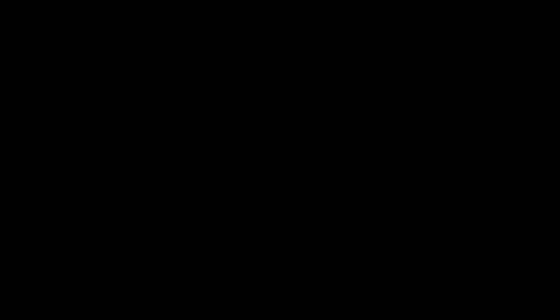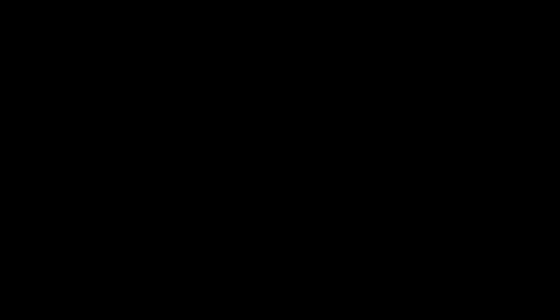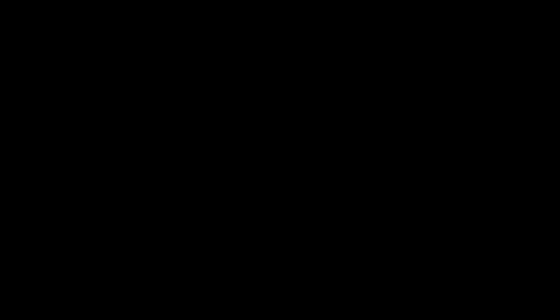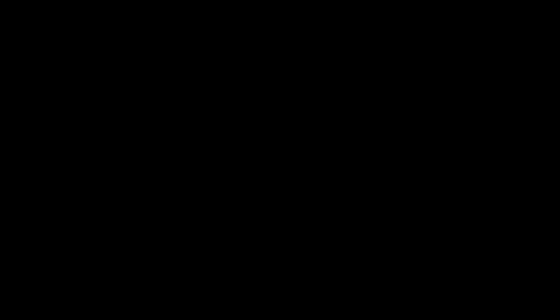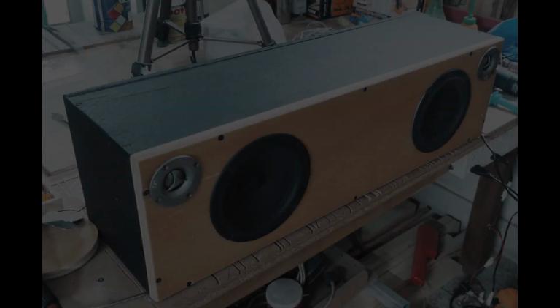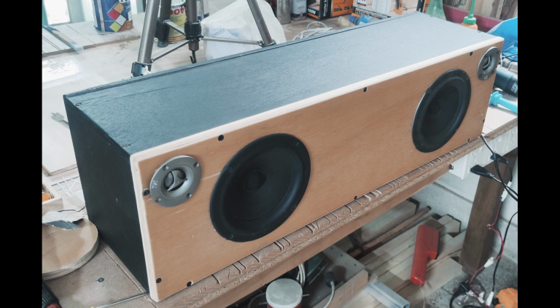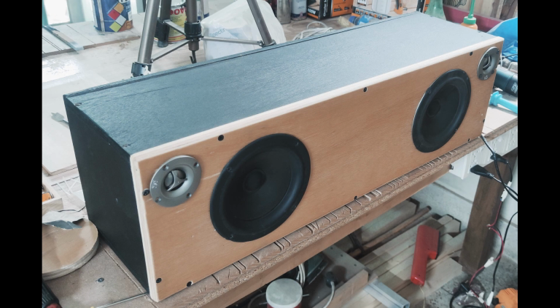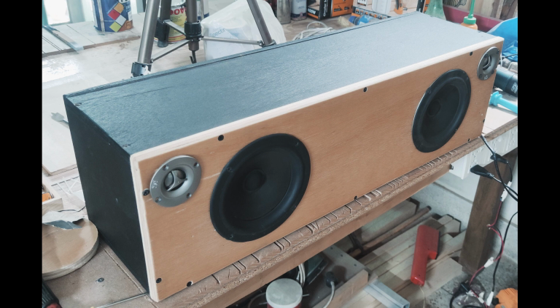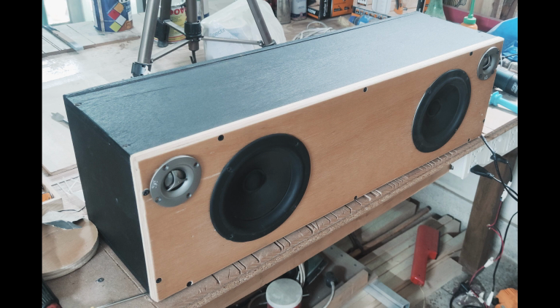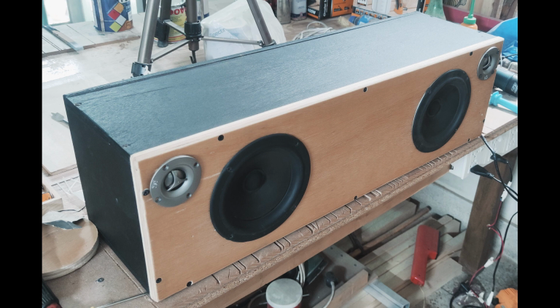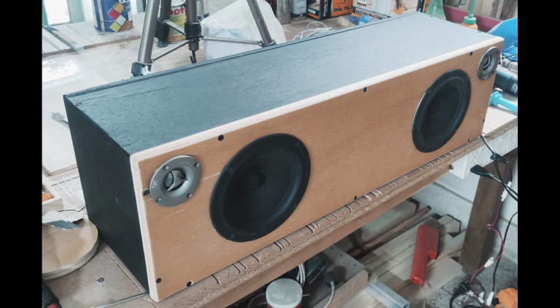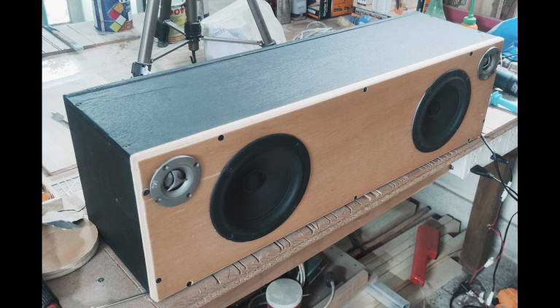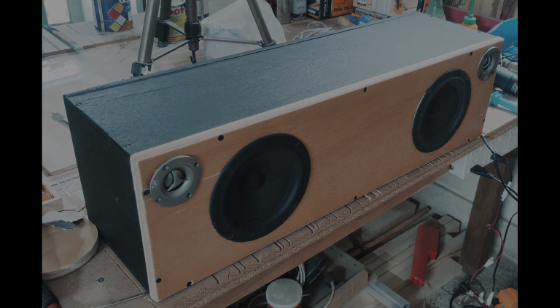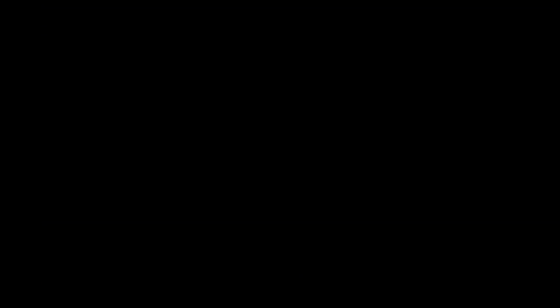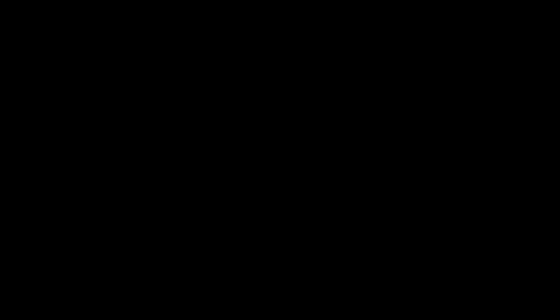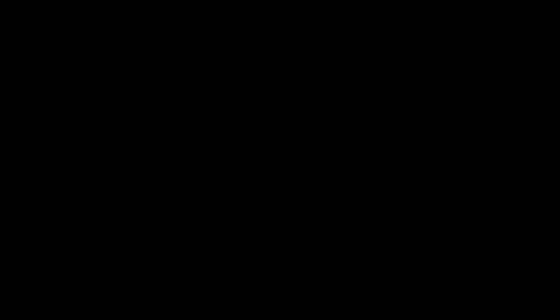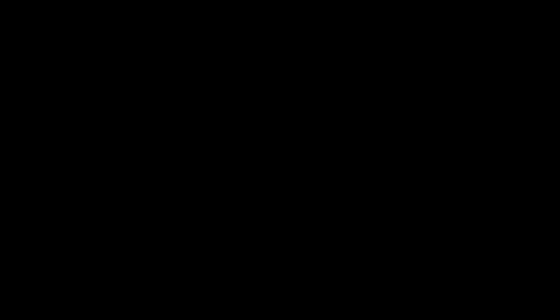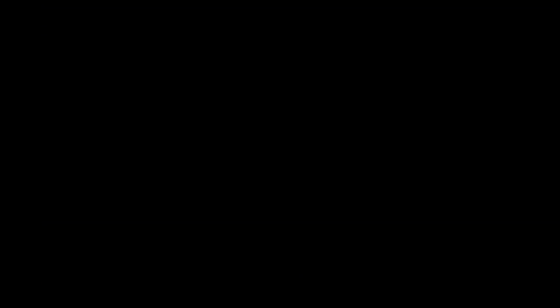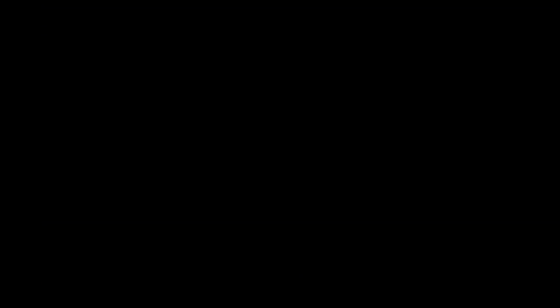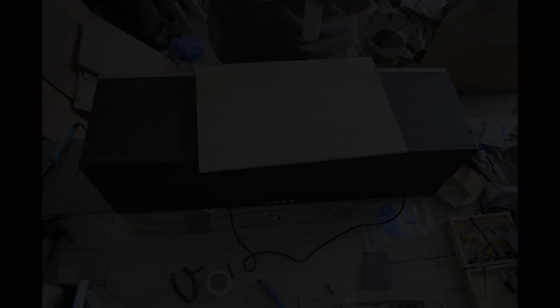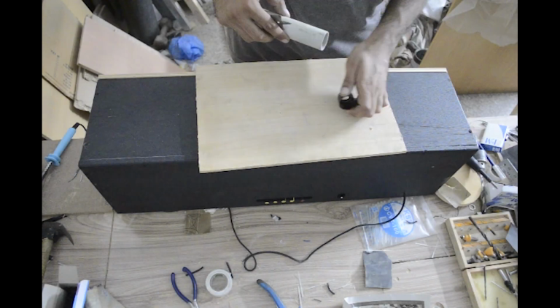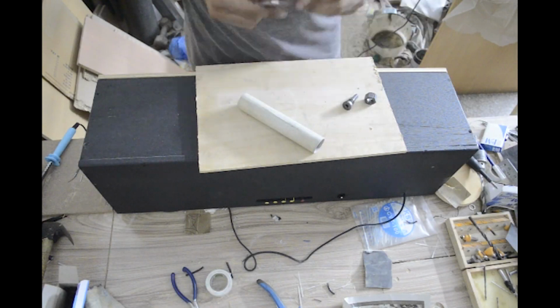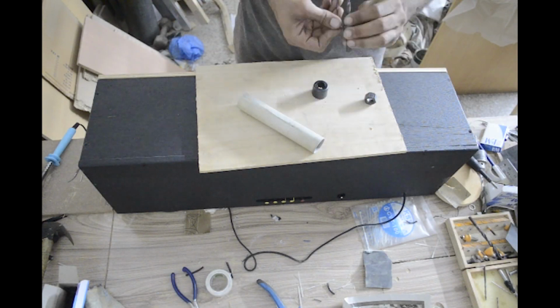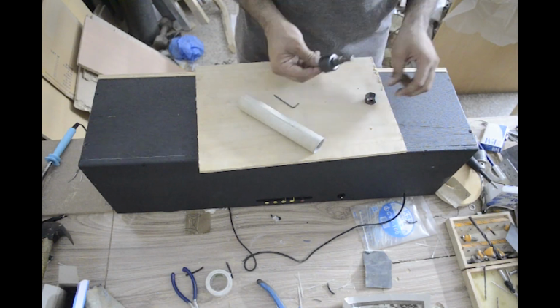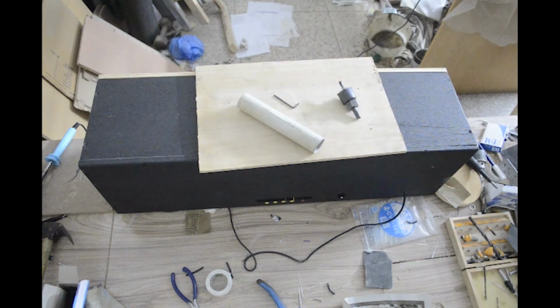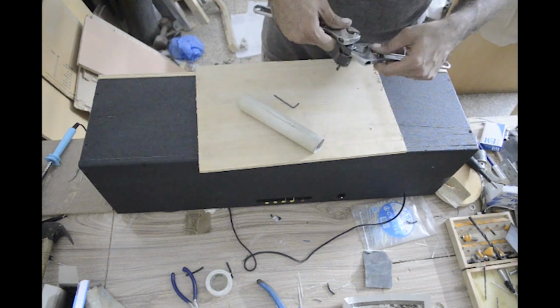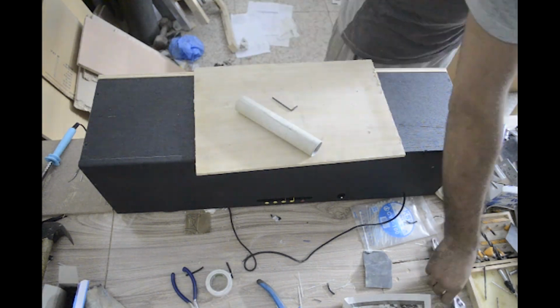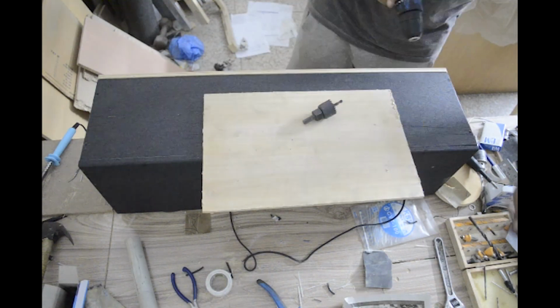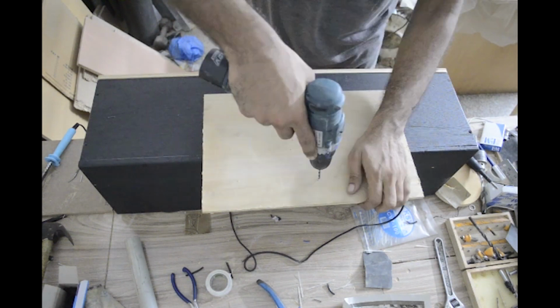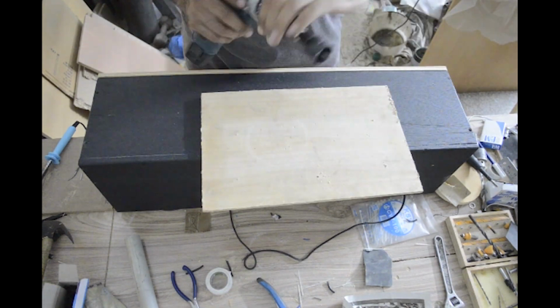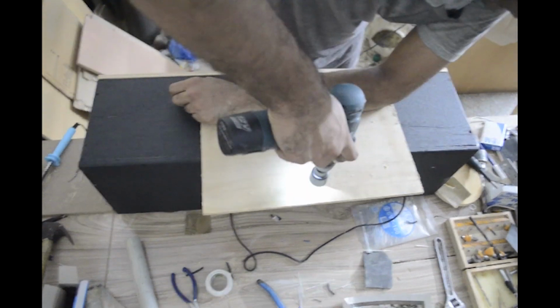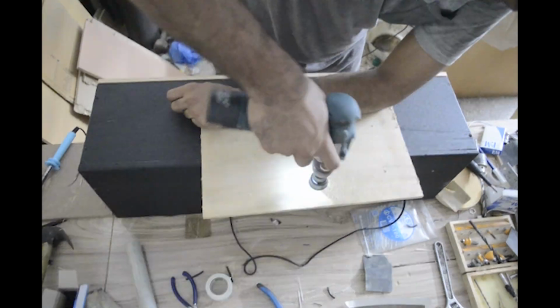After all that, this is where we were. But I wasn't happy with how it was sounding and I realized that I could add a port. After asking around, I decided on the size and it worked nicely.